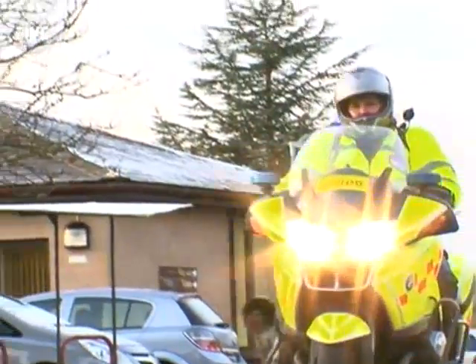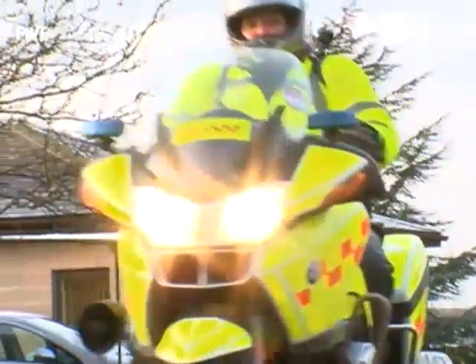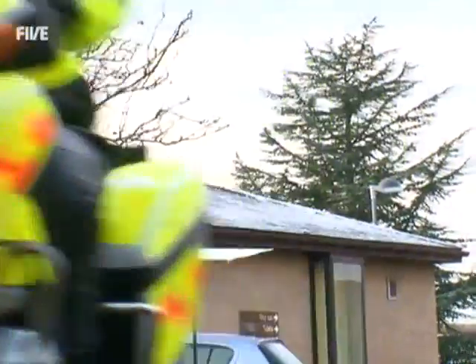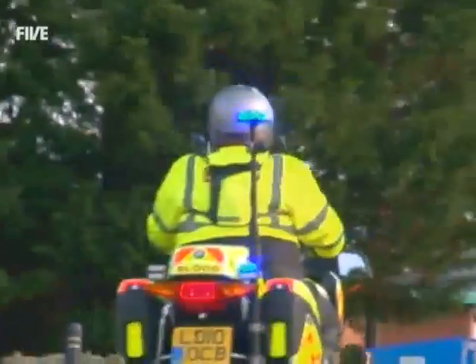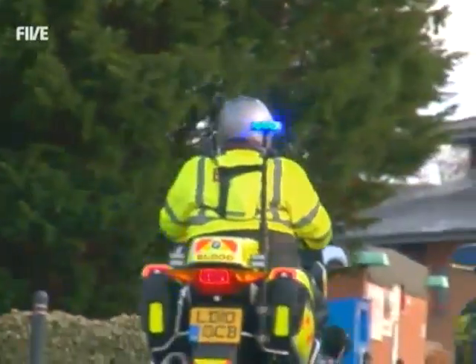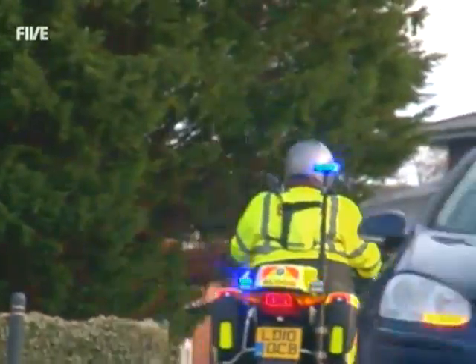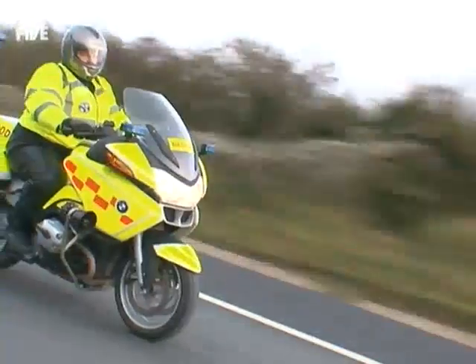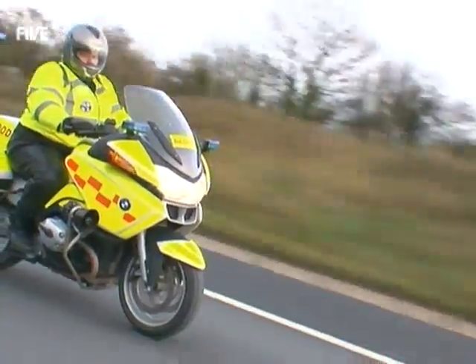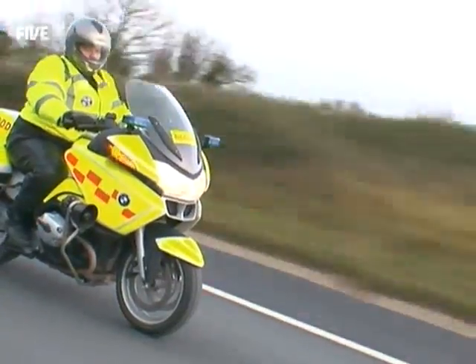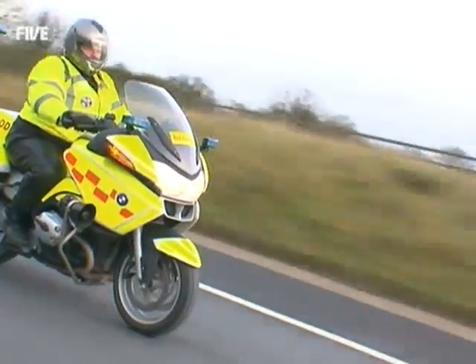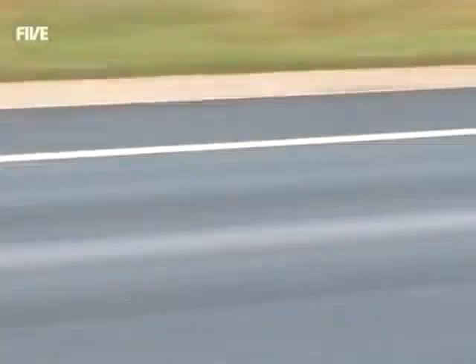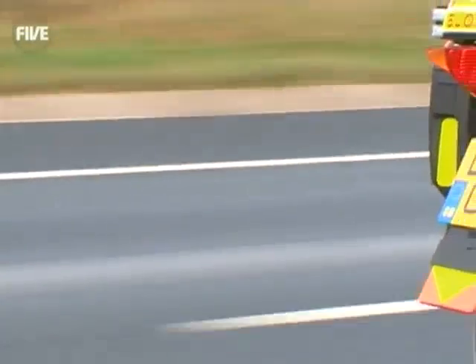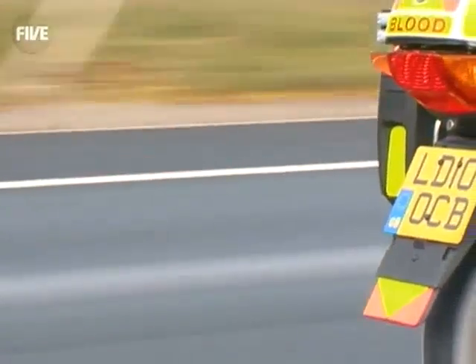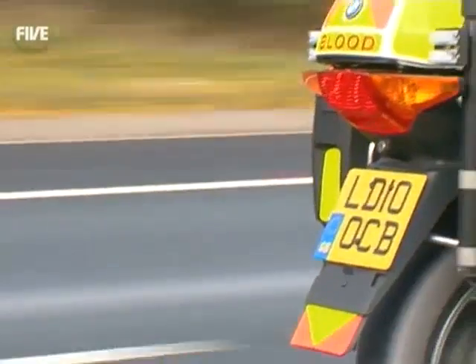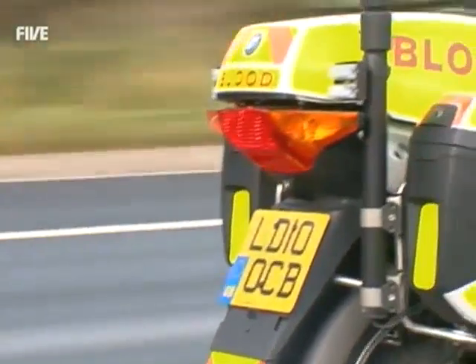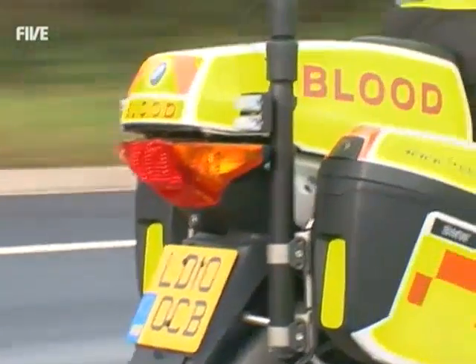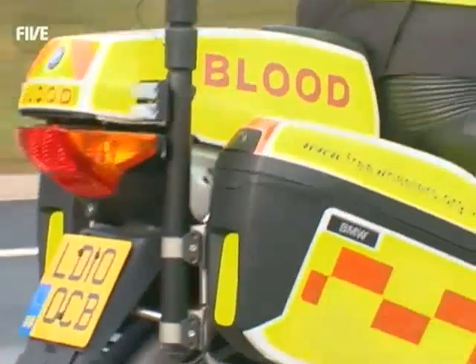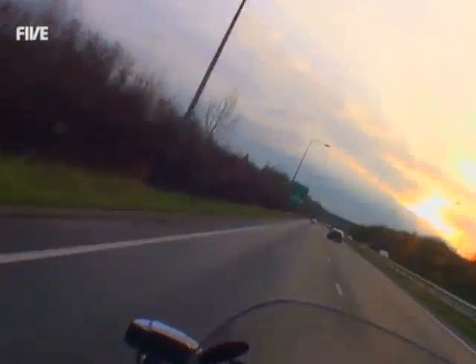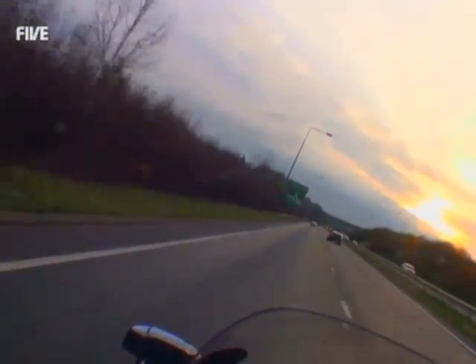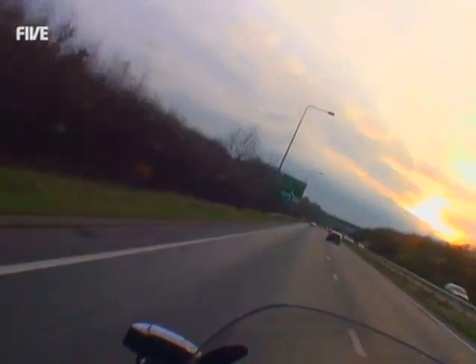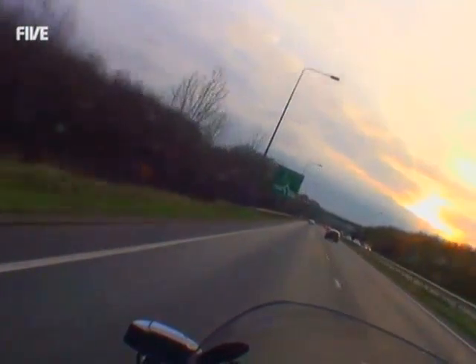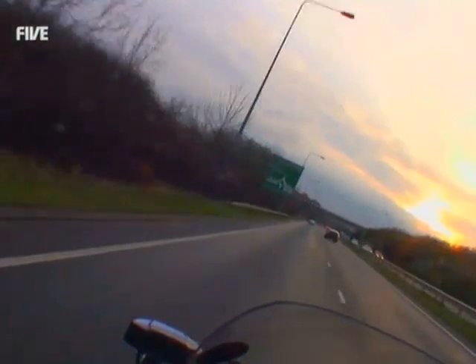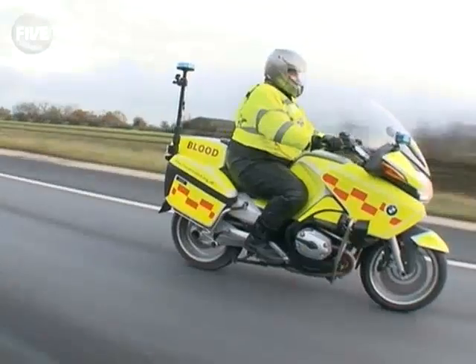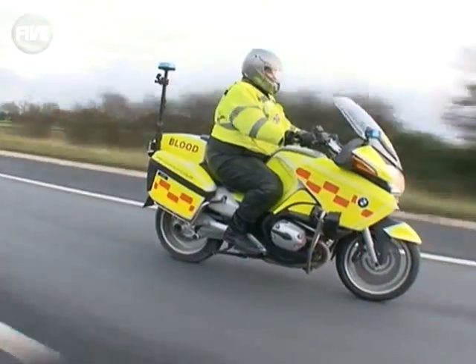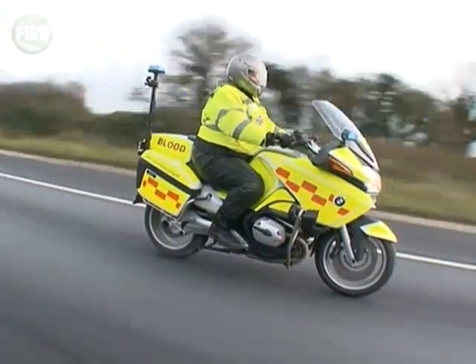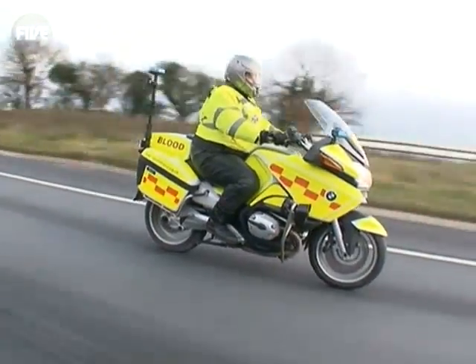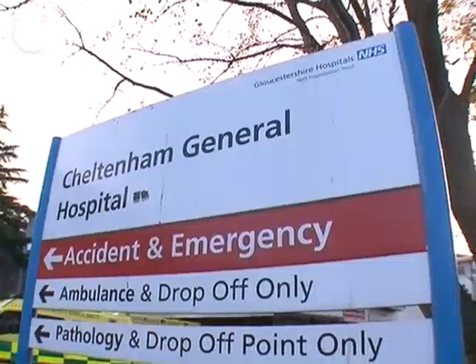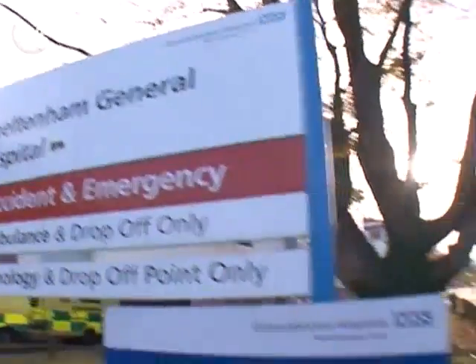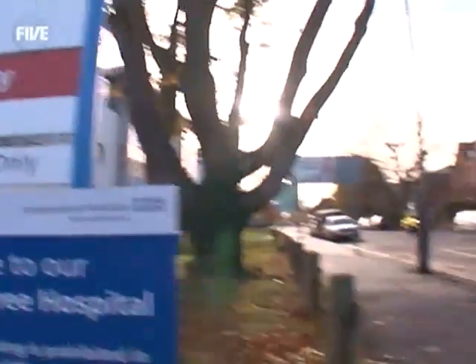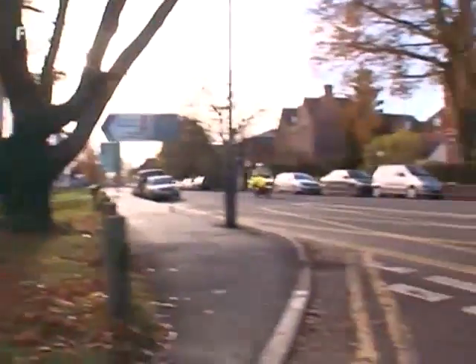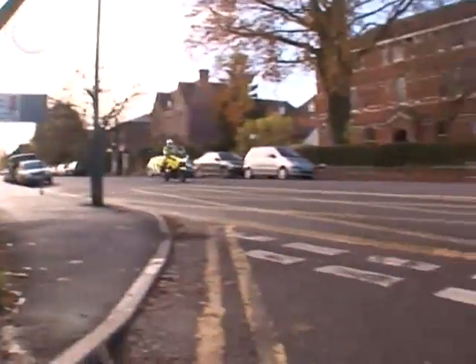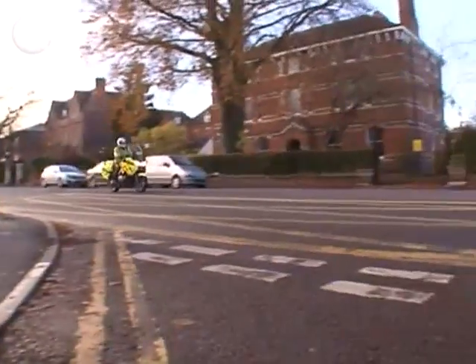Some ambulance services ferry blood, but they're swamped with call-outs. Britain's blood bikes are a rapid response lifeline. Around the clock, the bikers crisscross the country, rushing urgent supplies, lab results, and medical equipment to wherever they're needed.